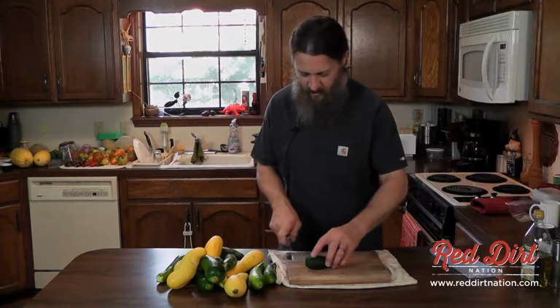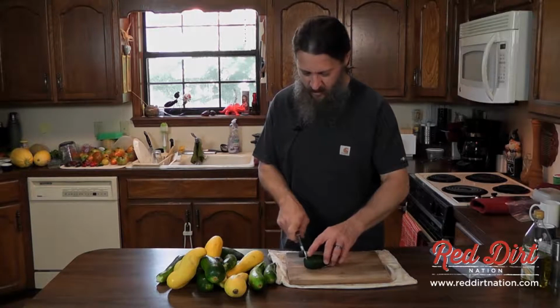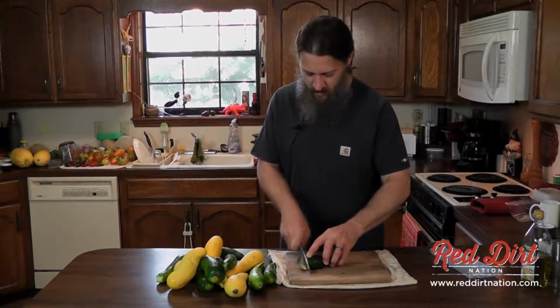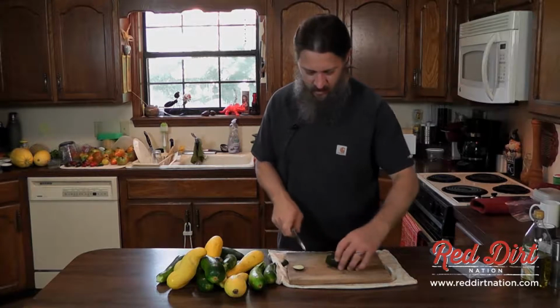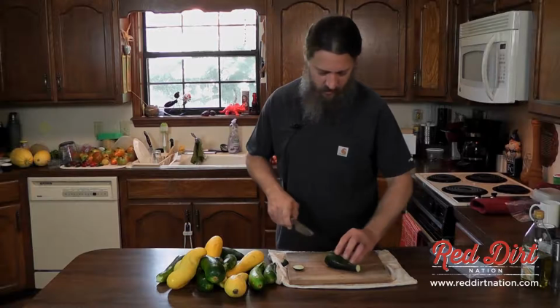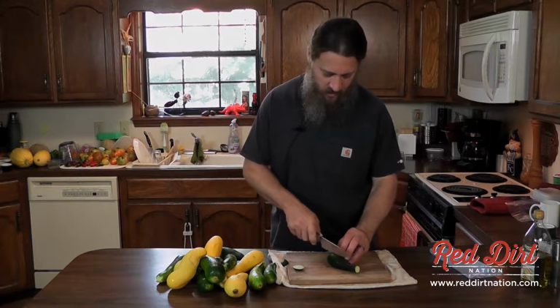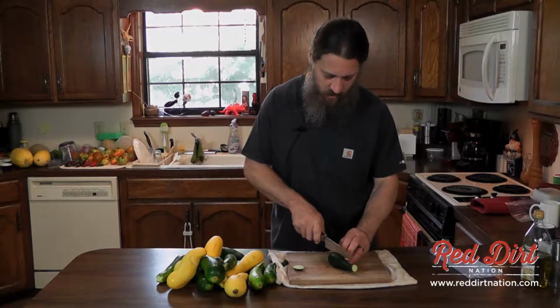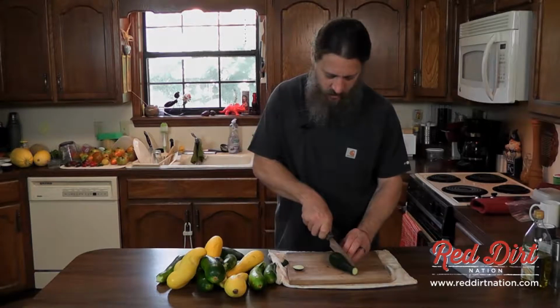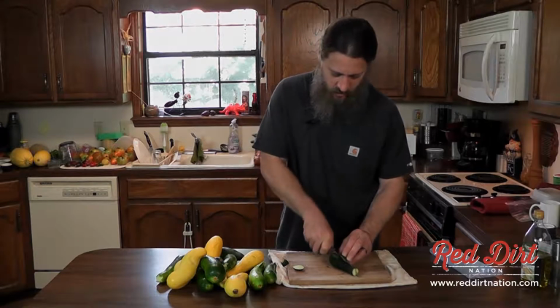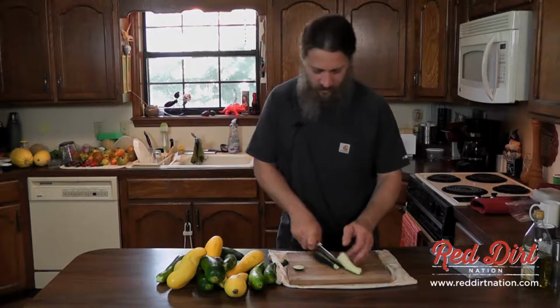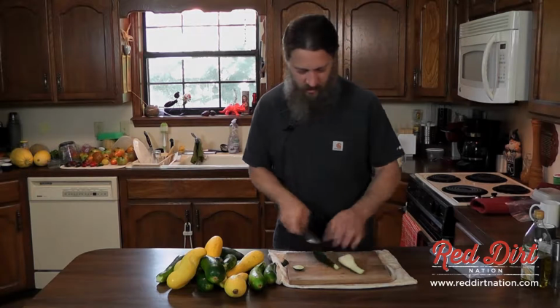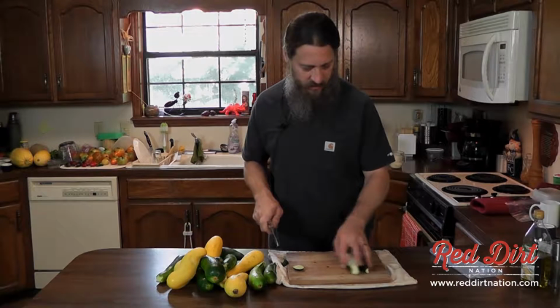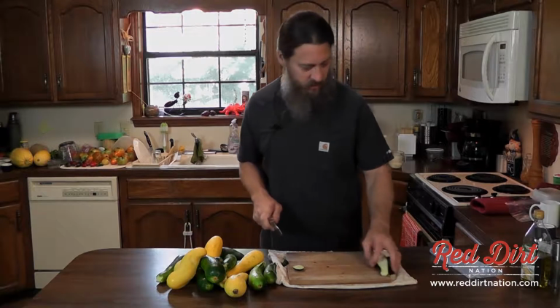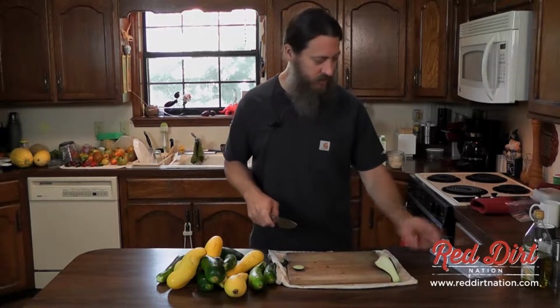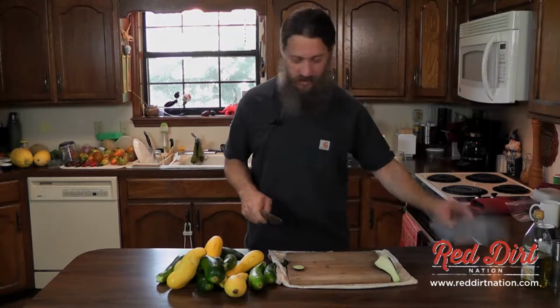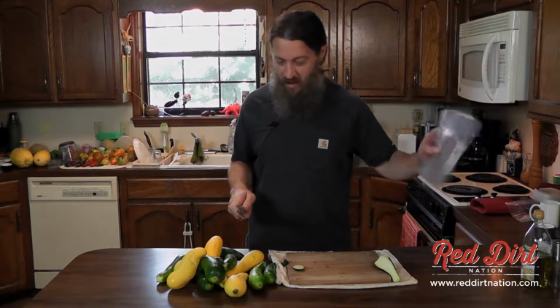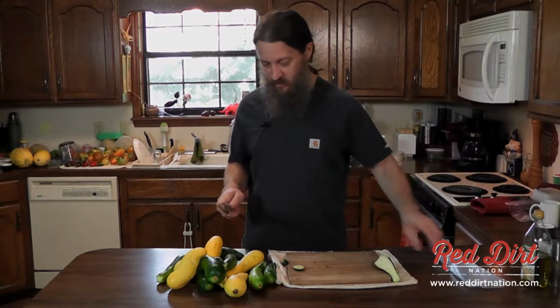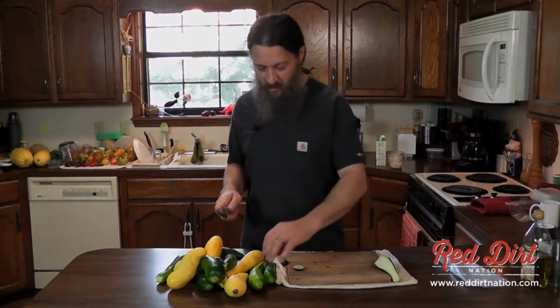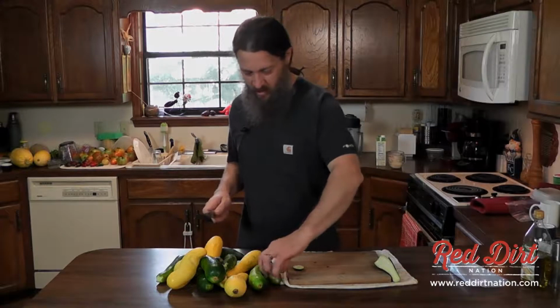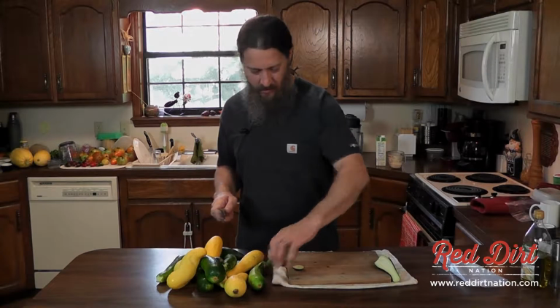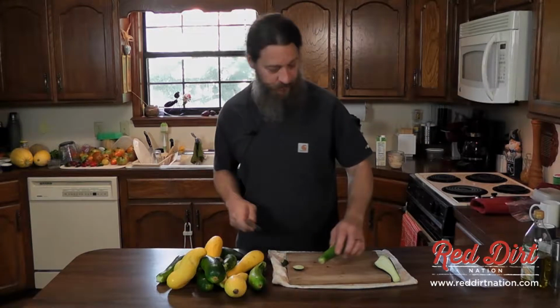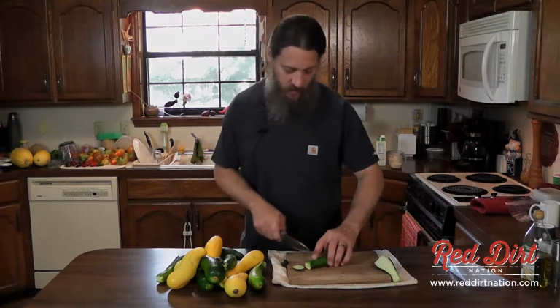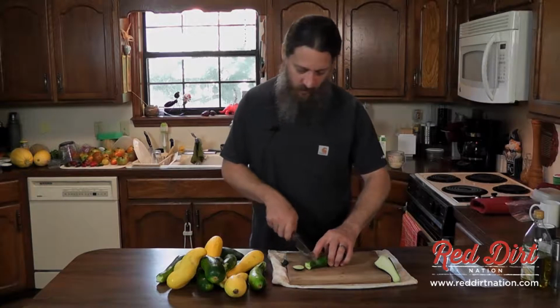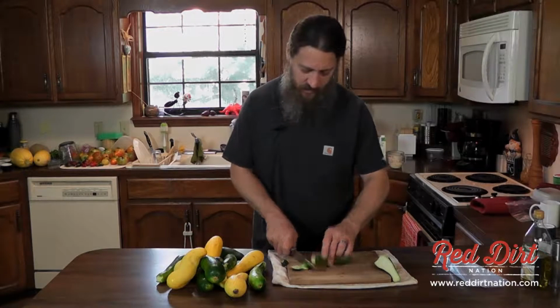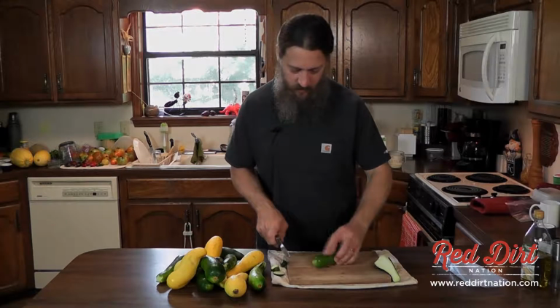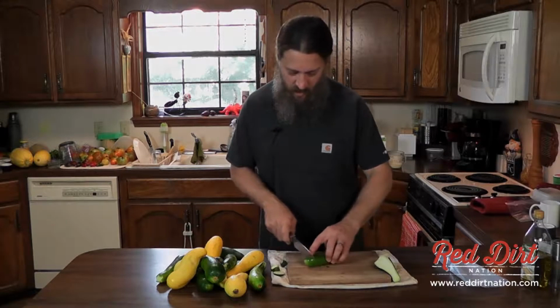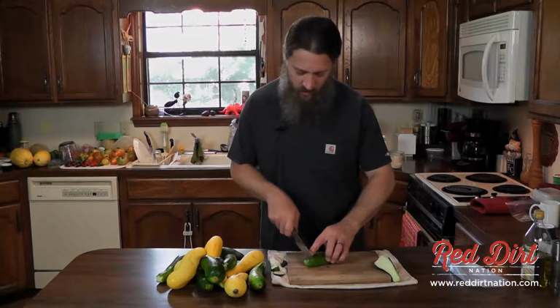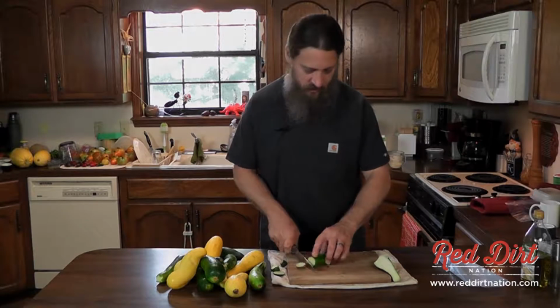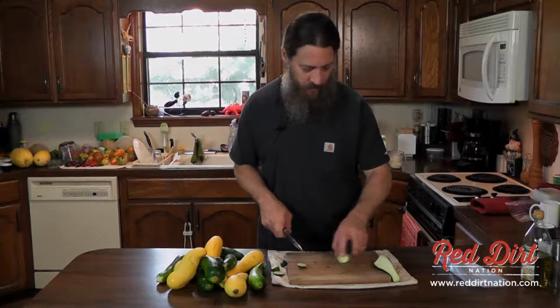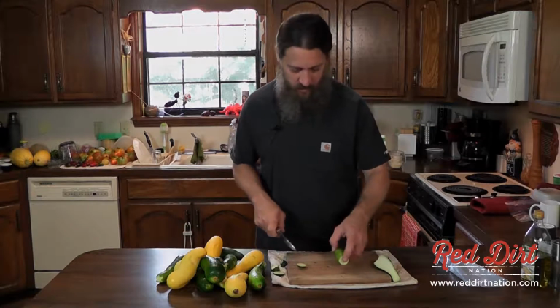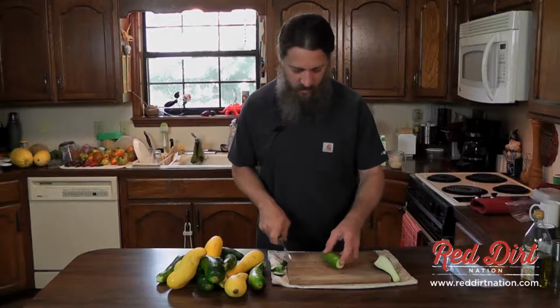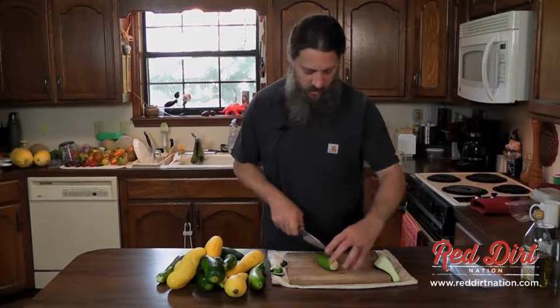We're going to grill these squash up first, and this will be grilled squash soup — really yummy stuff. I did forget one ingredient however: some nutmeg, which I have over here and we'll grind it up later.